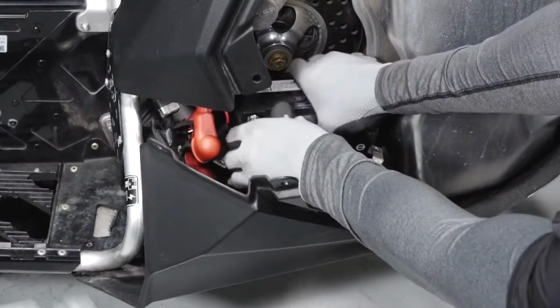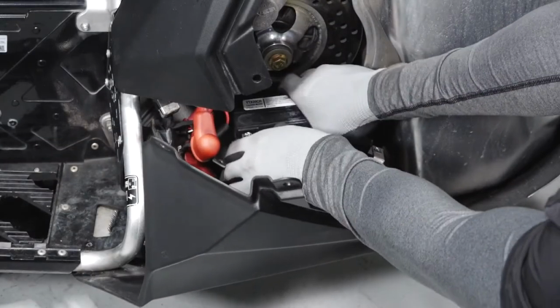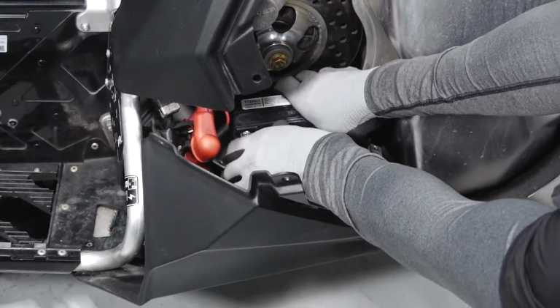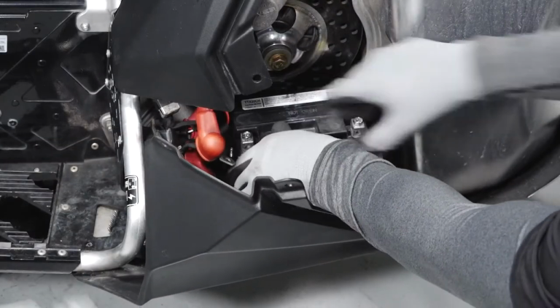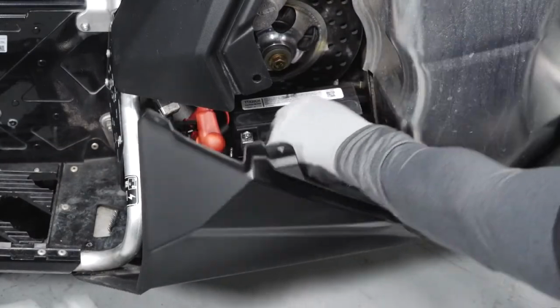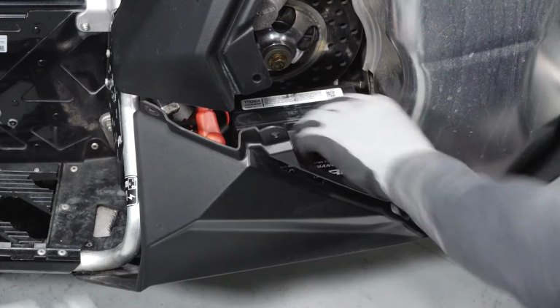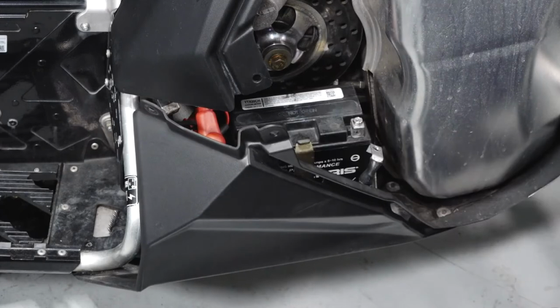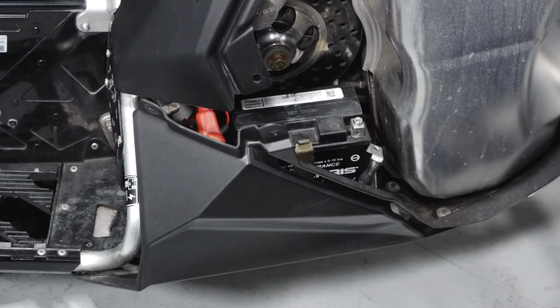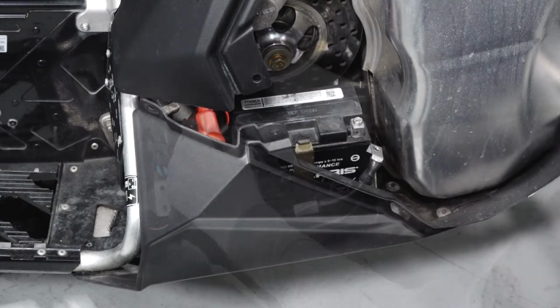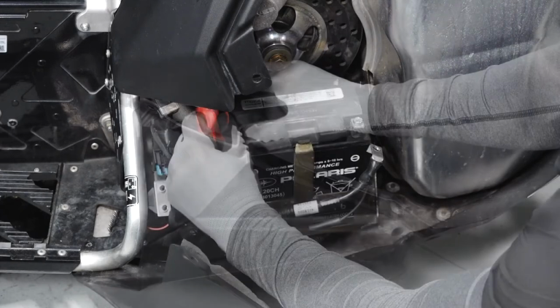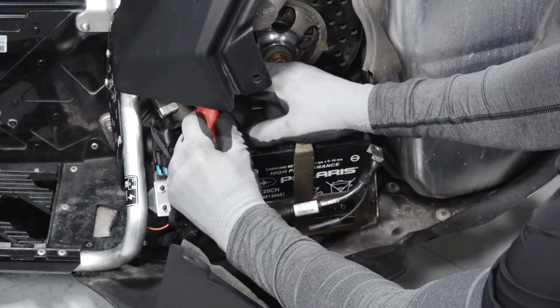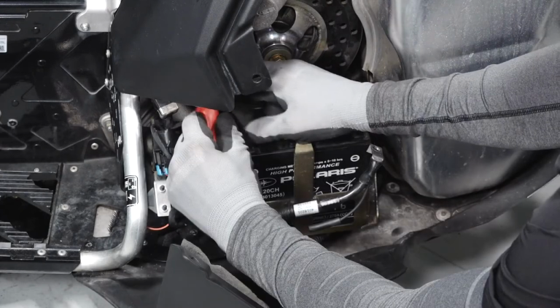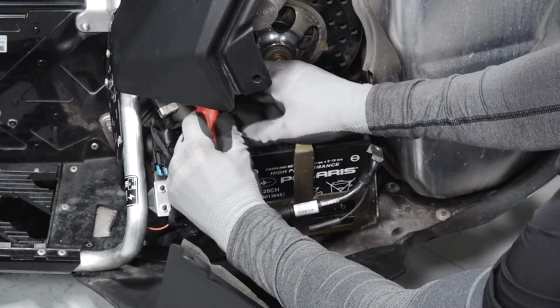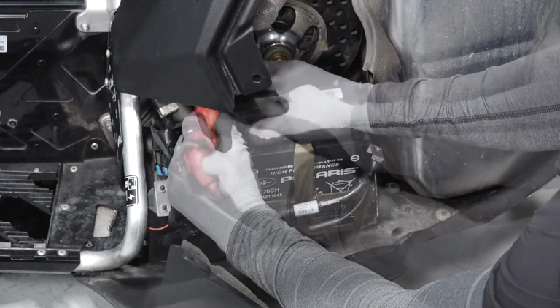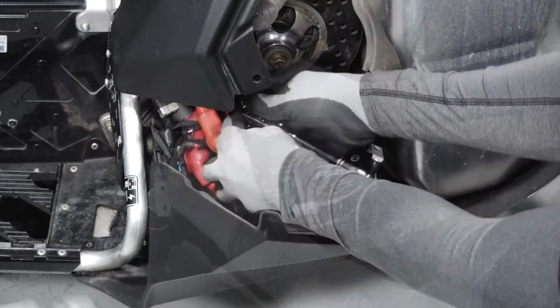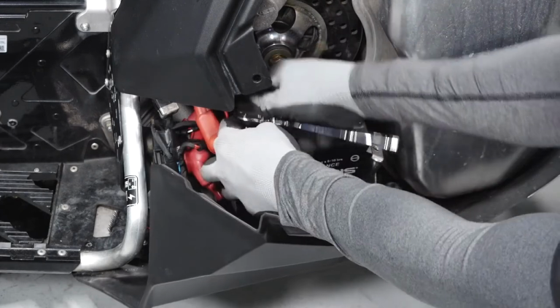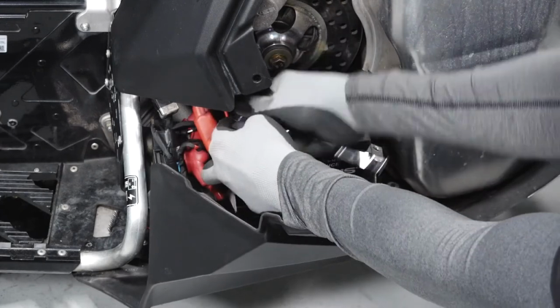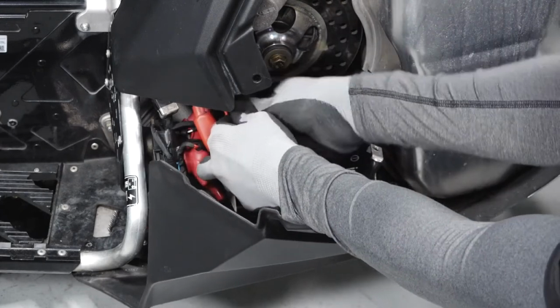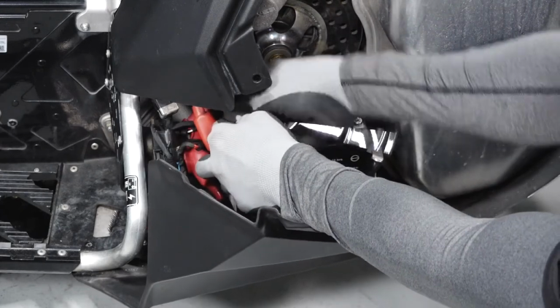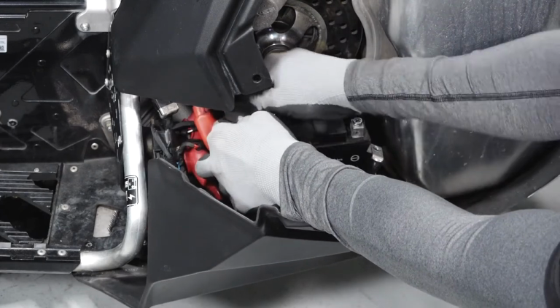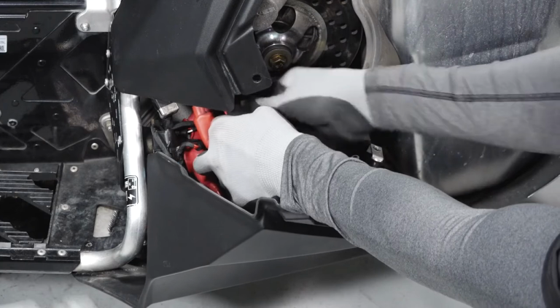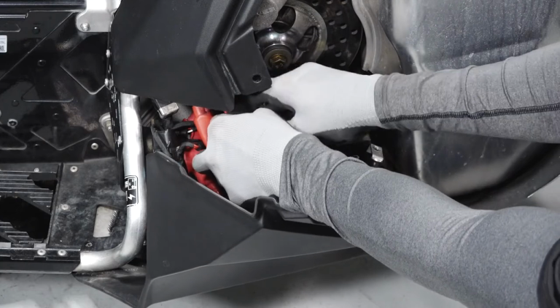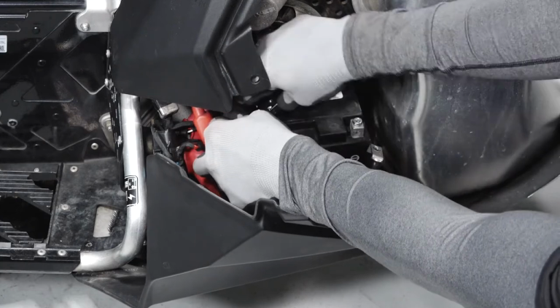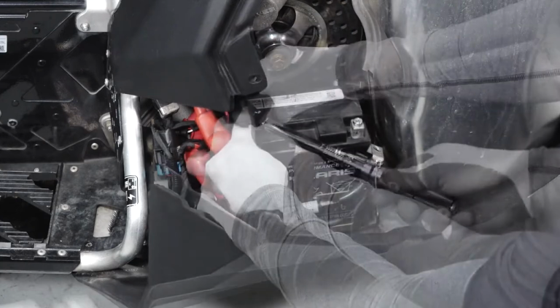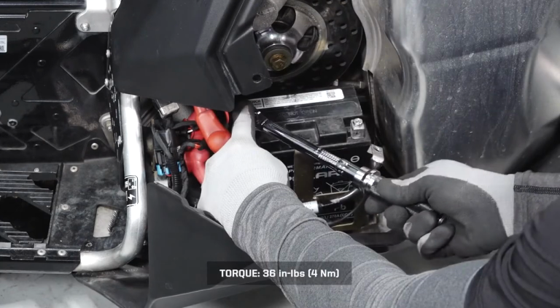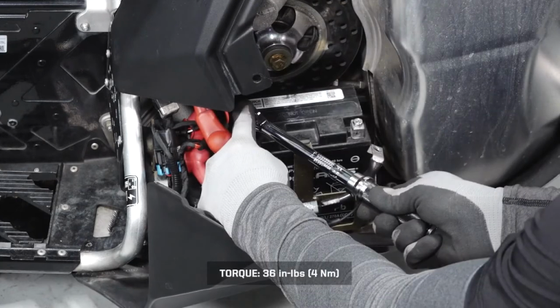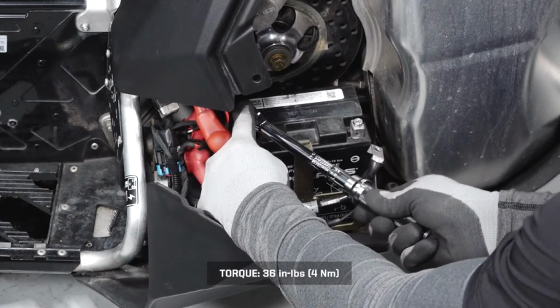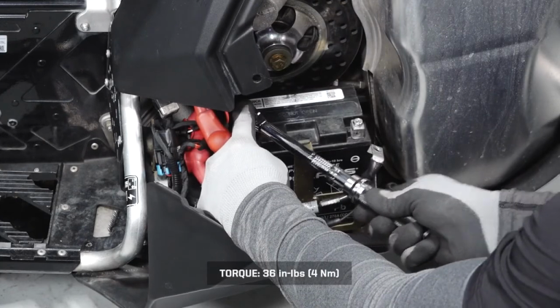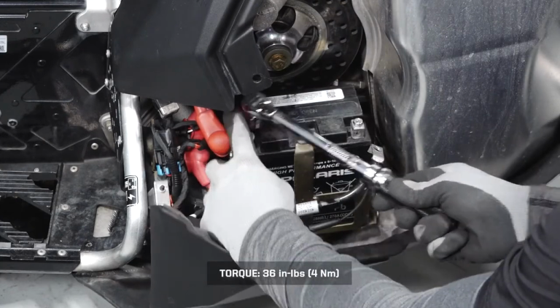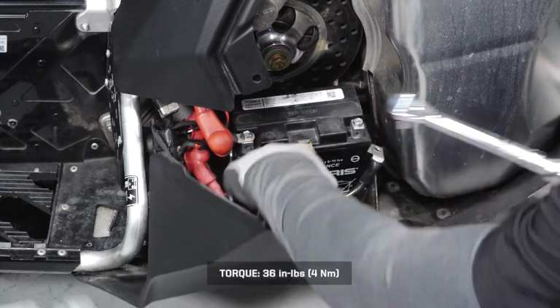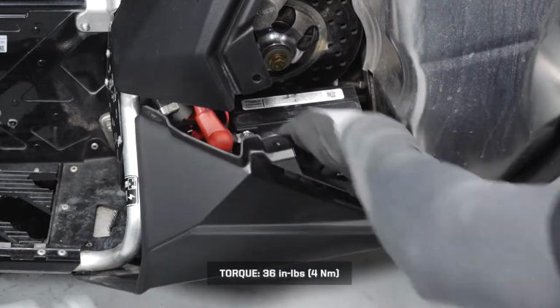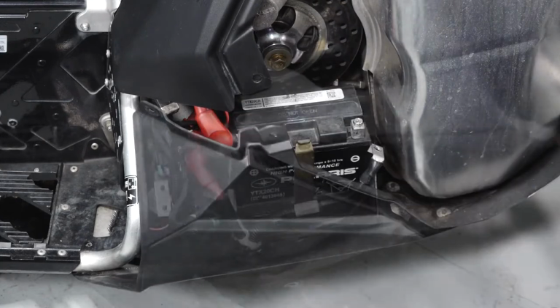Carefully reinstall the battery into the snowmobile. Then reinstall the positive cable first to prevent arcing. Torque to specification and reinstall the protector boot.